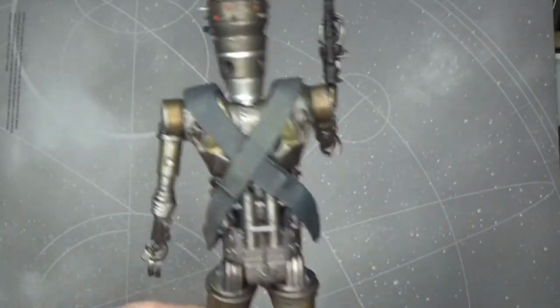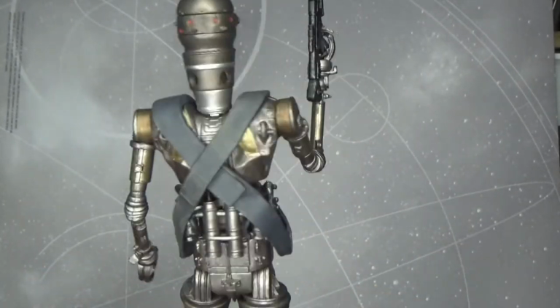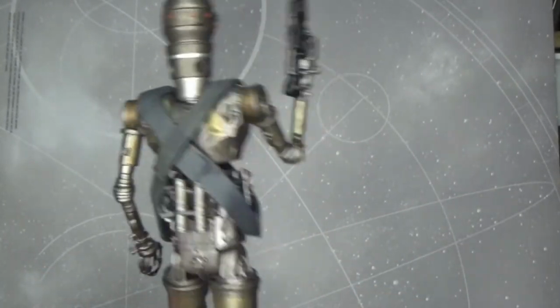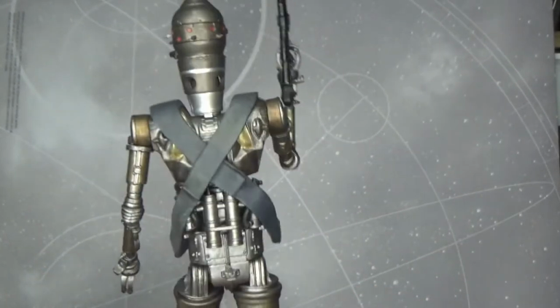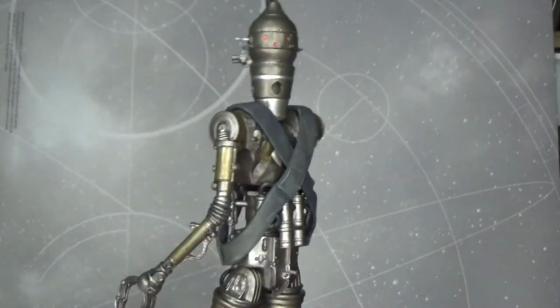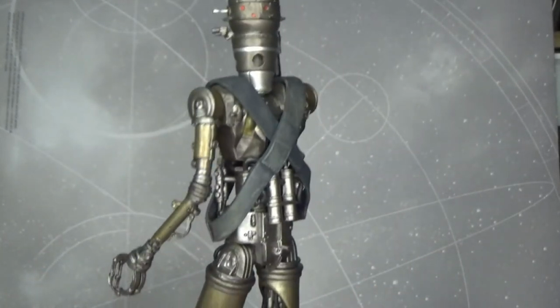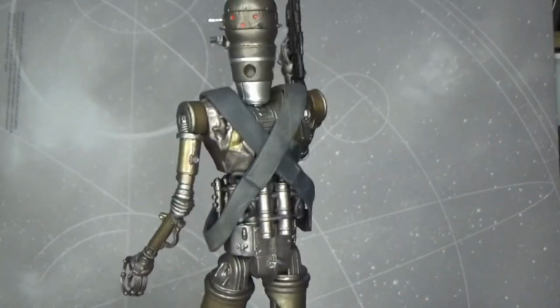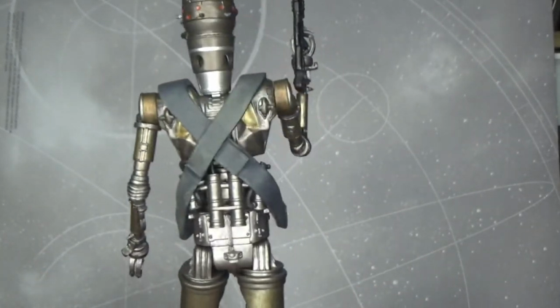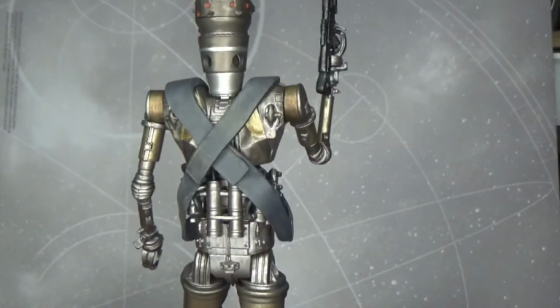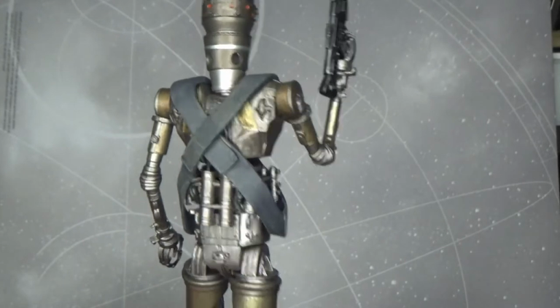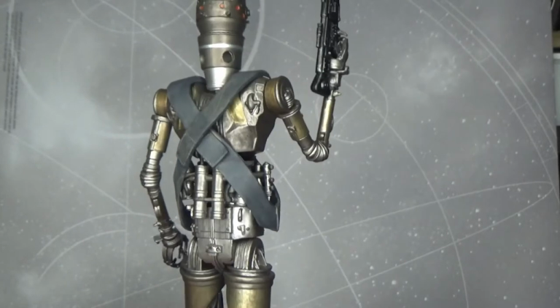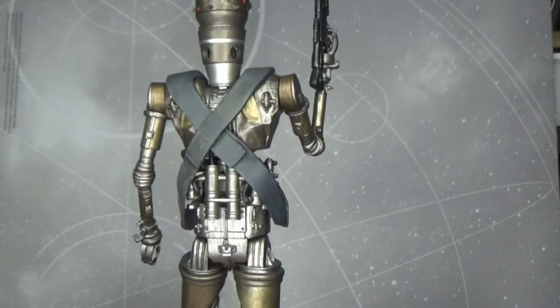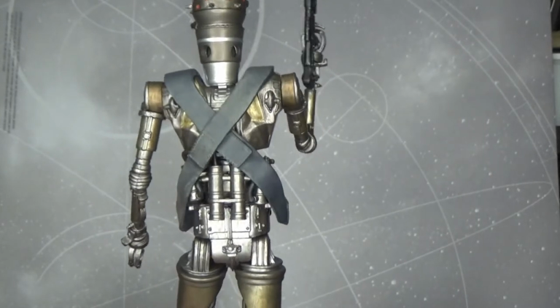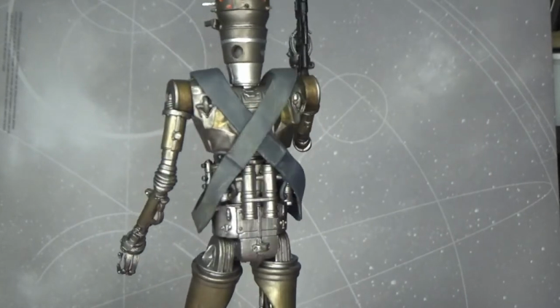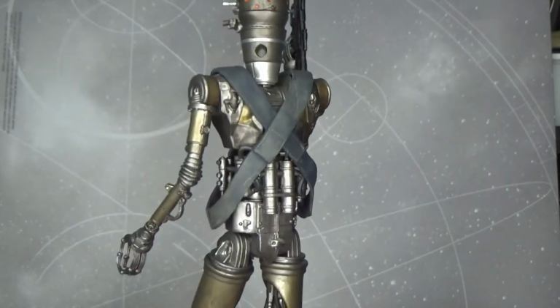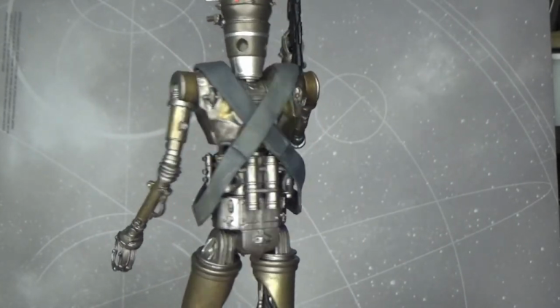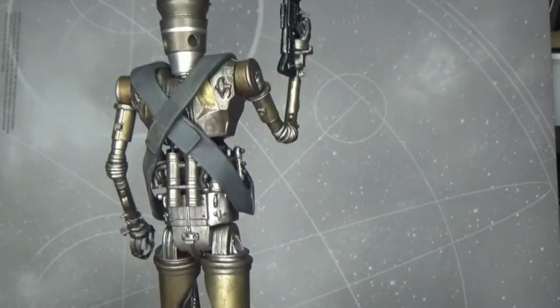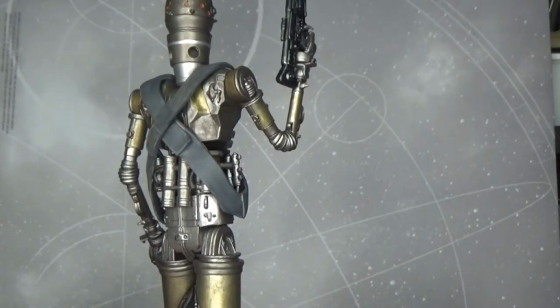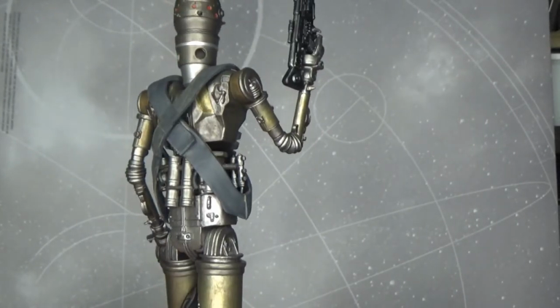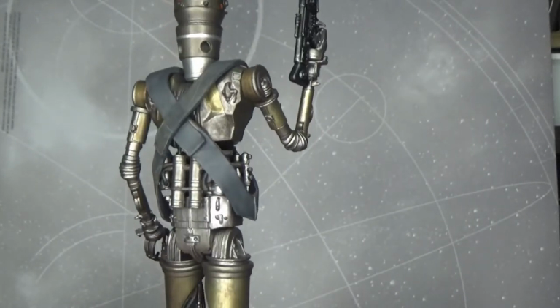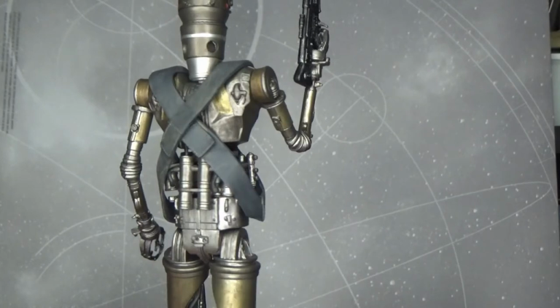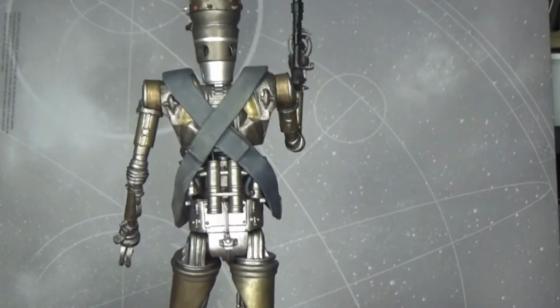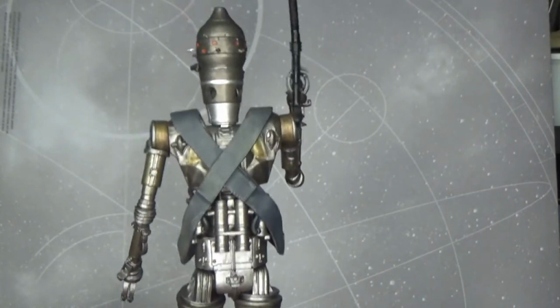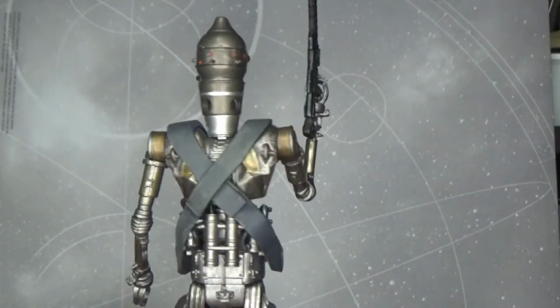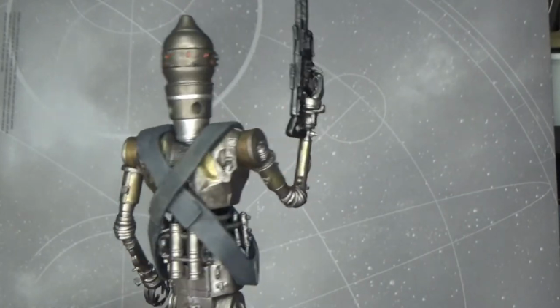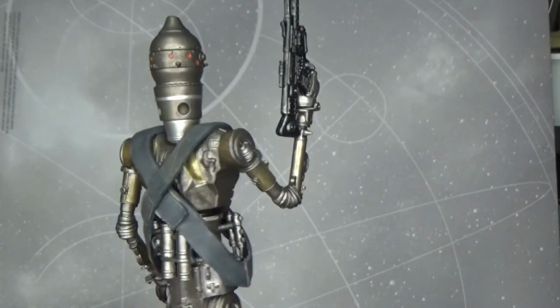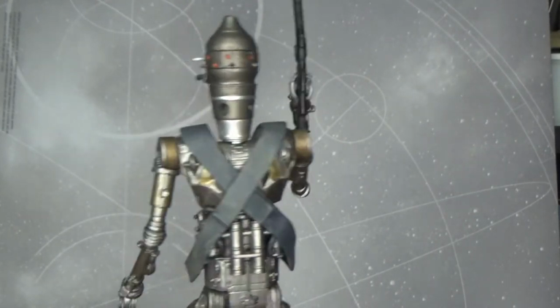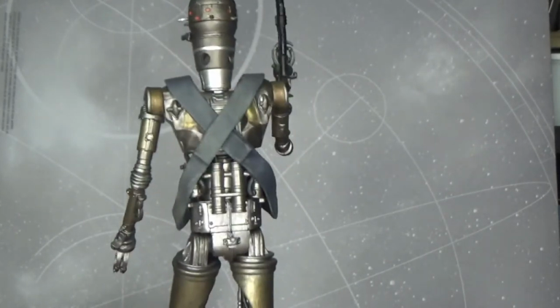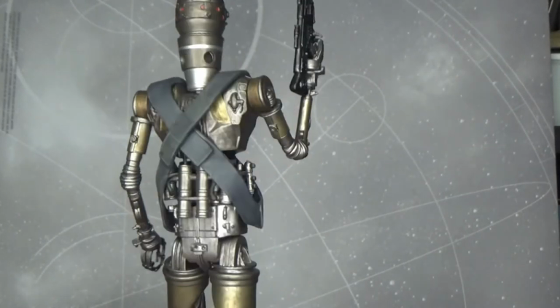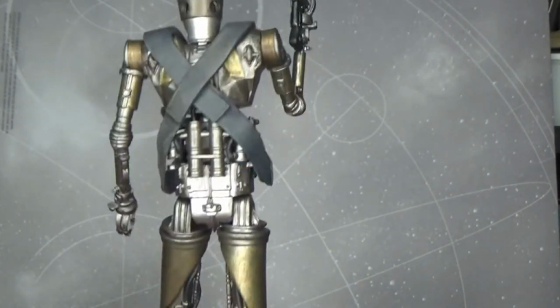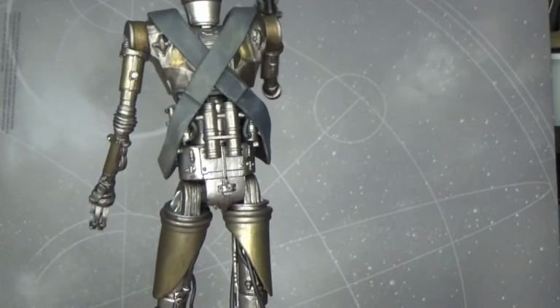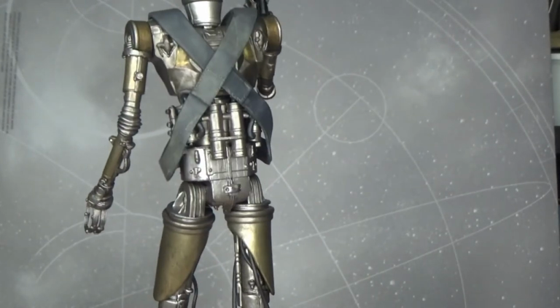I sort of wish Hasbro had put a little bit more effort into their Black Series version of IG-11. He's just different enough from IG-88 that they could have justified making a new figure from him, but that's fine.